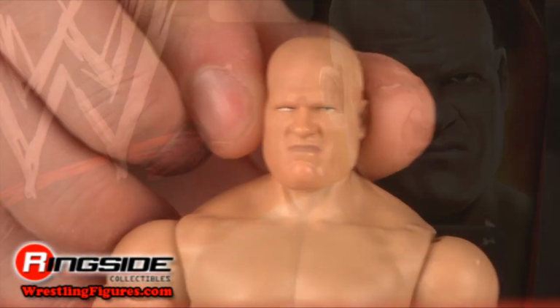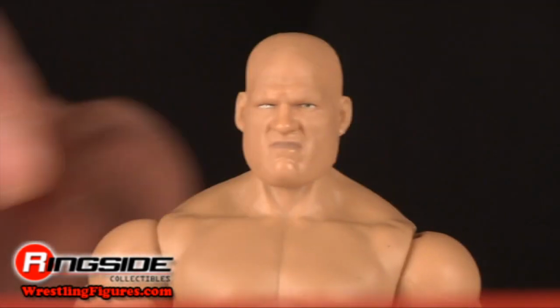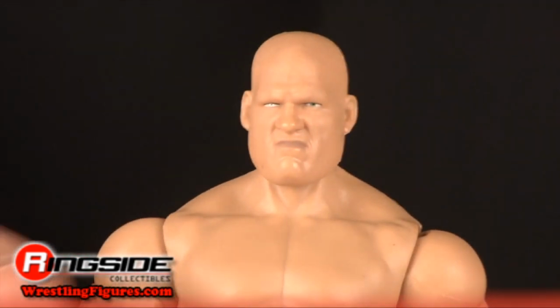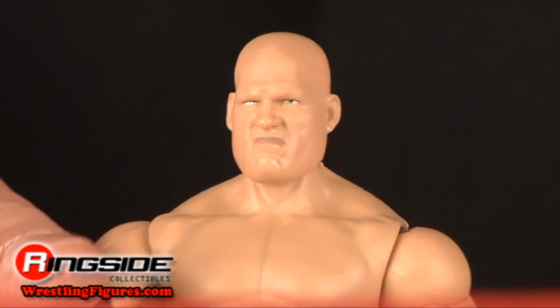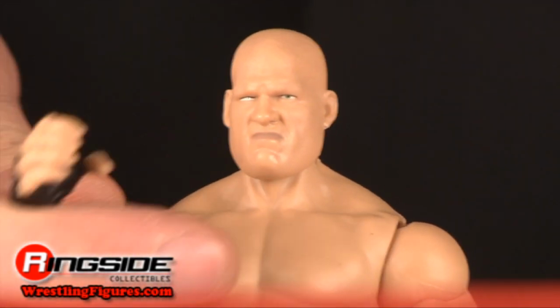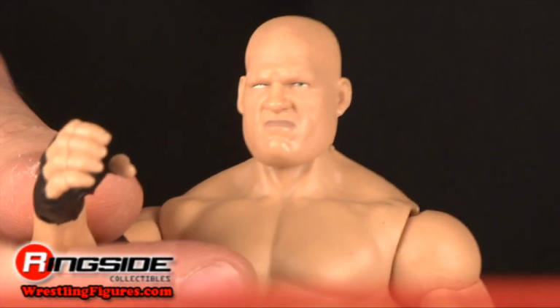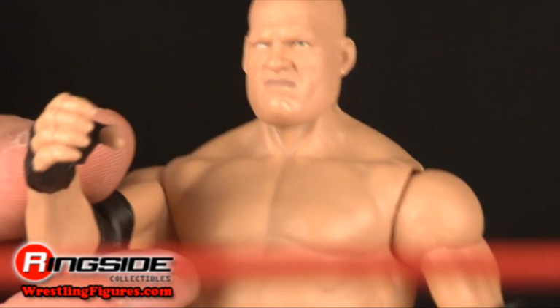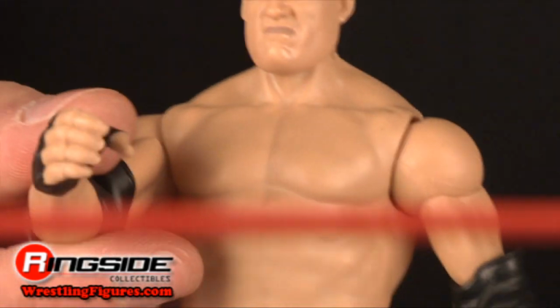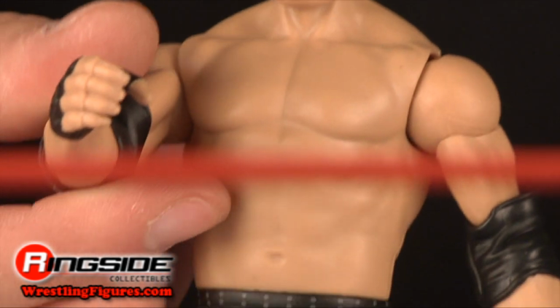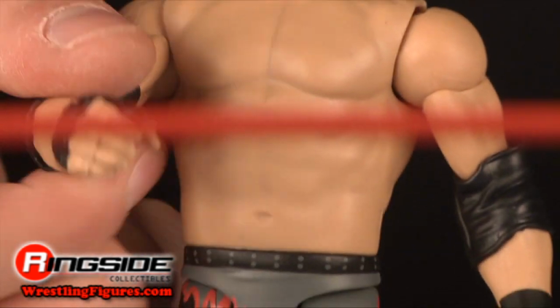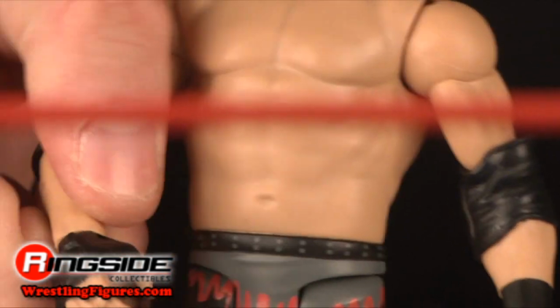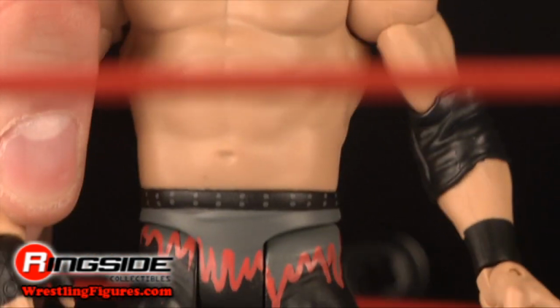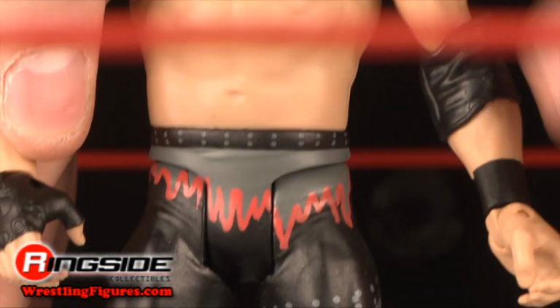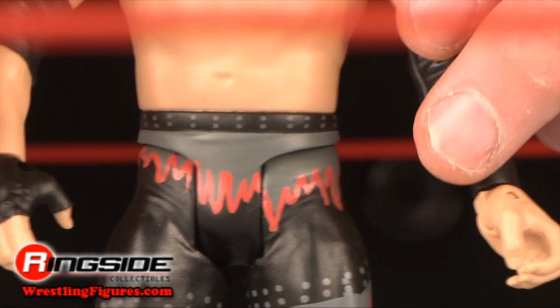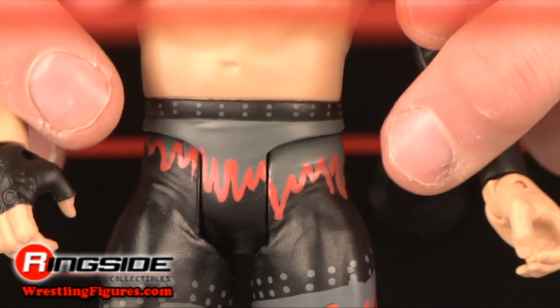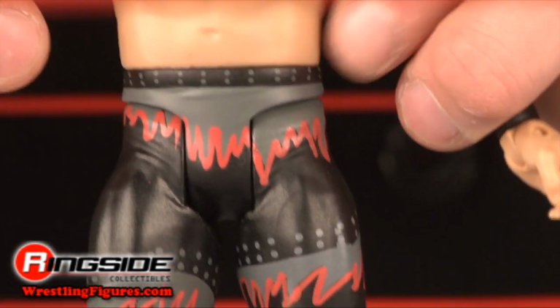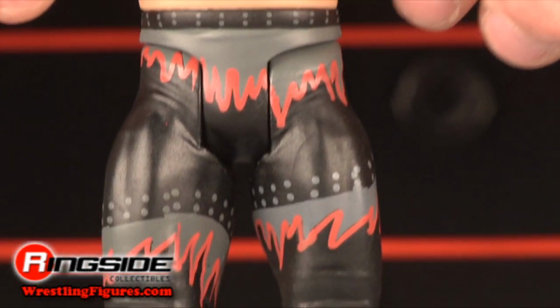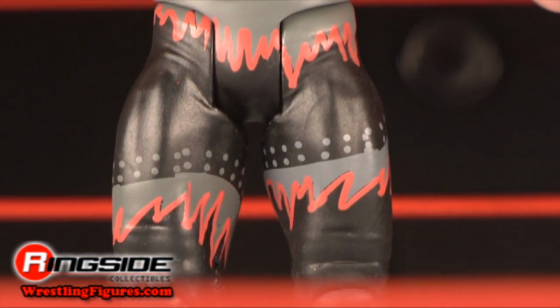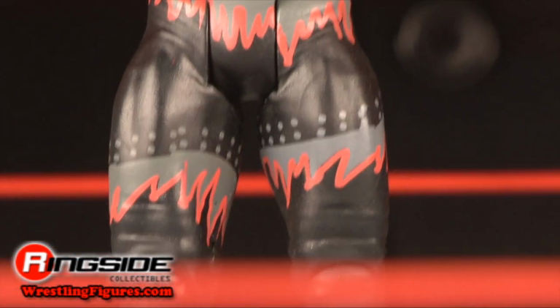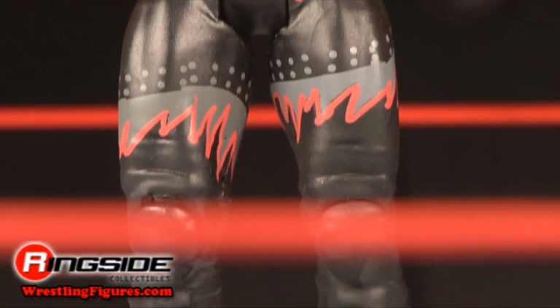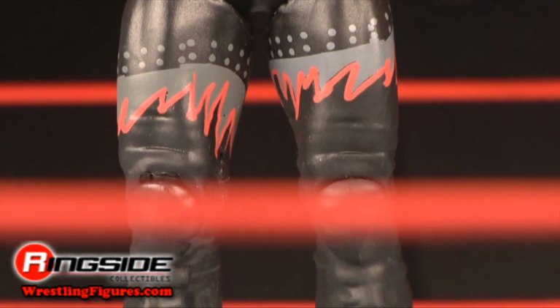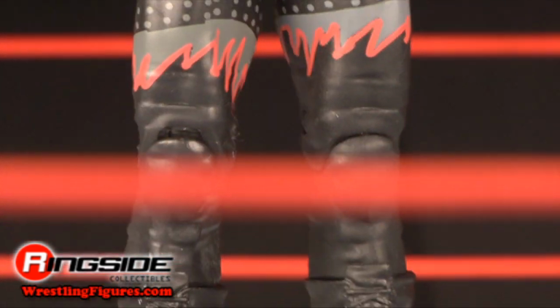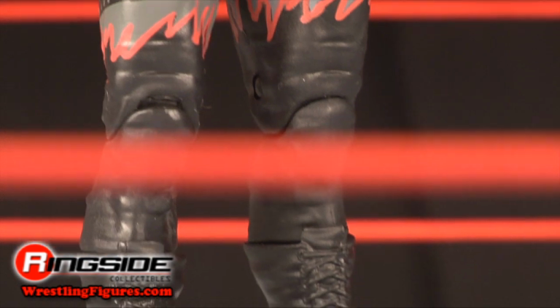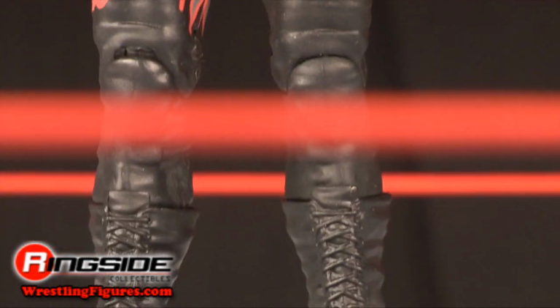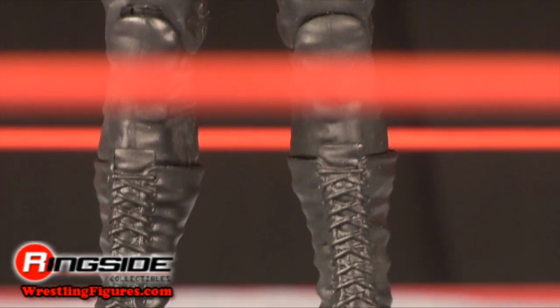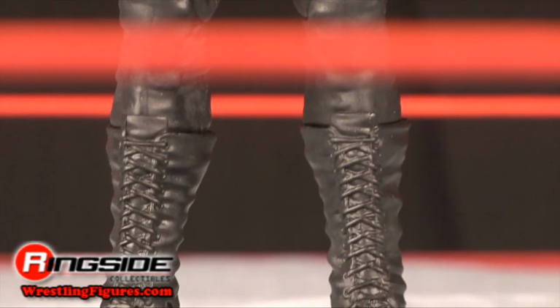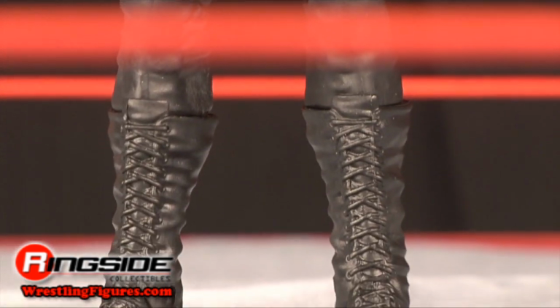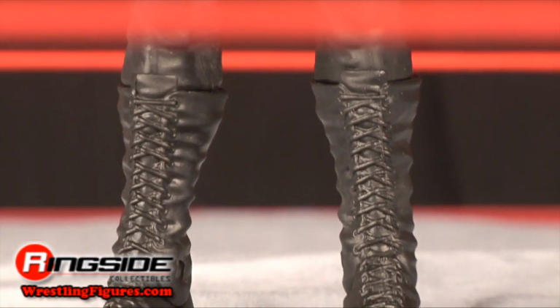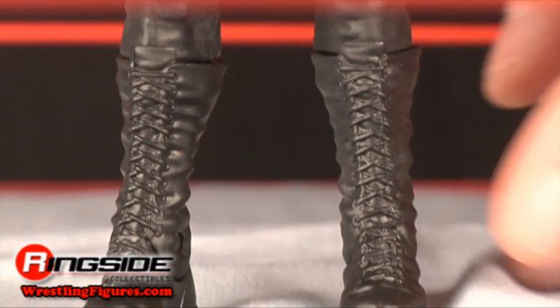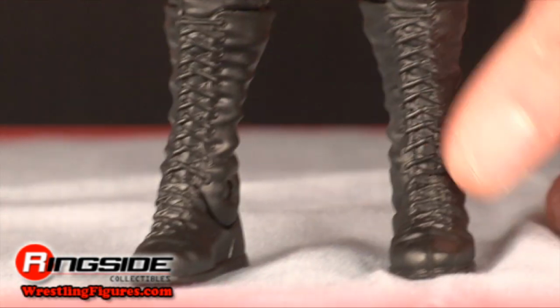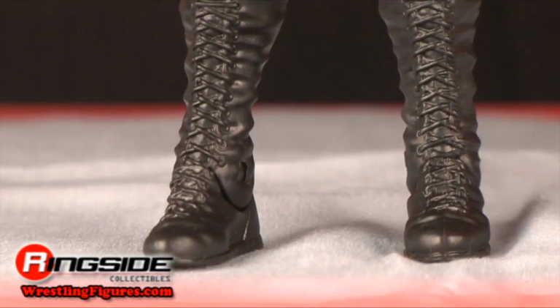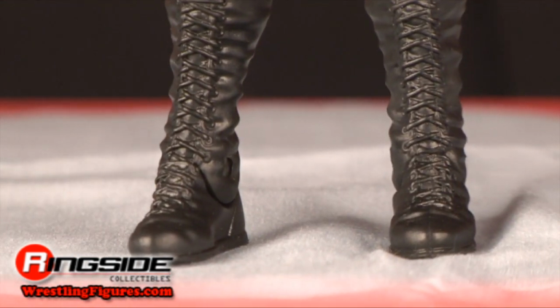He has an equally tortured head scan and some black elbow pads. His ring pants are mostly black and gray with stud designs and a few red streaks. His boots are tall with laces all the way up to the top.